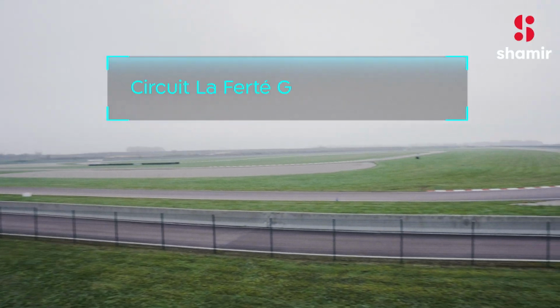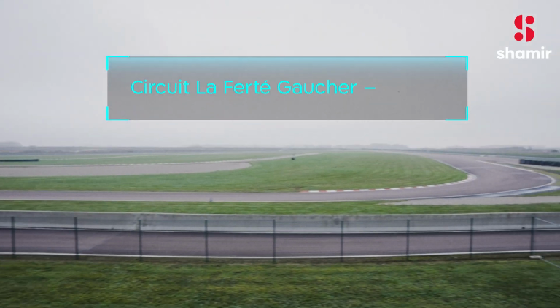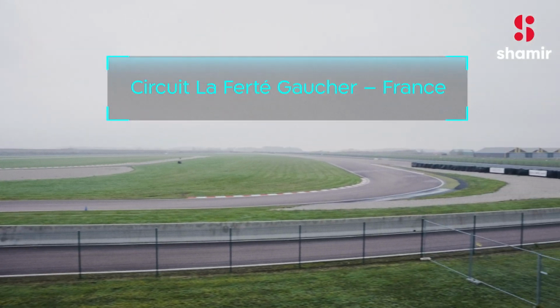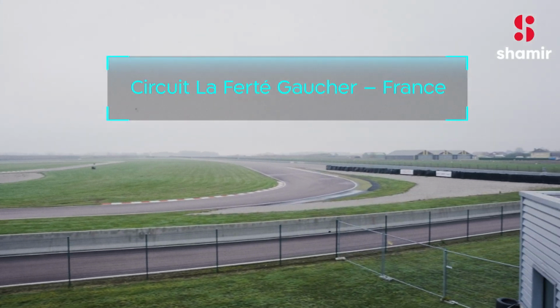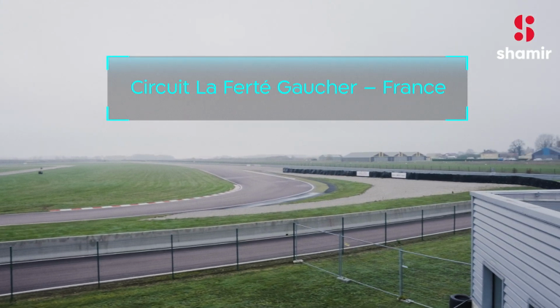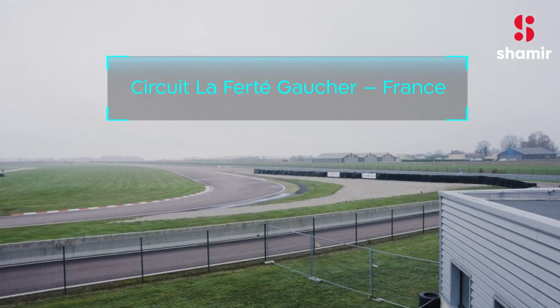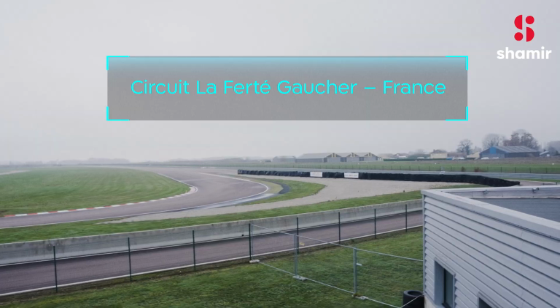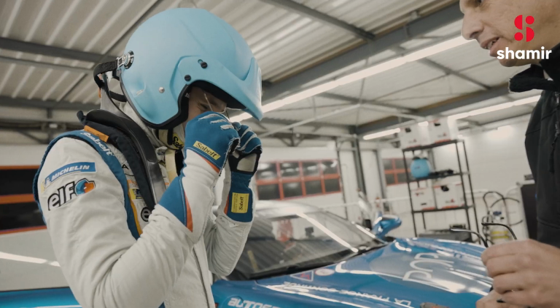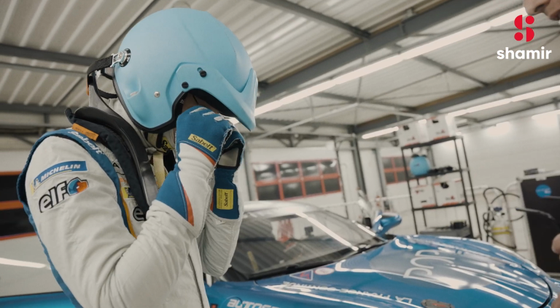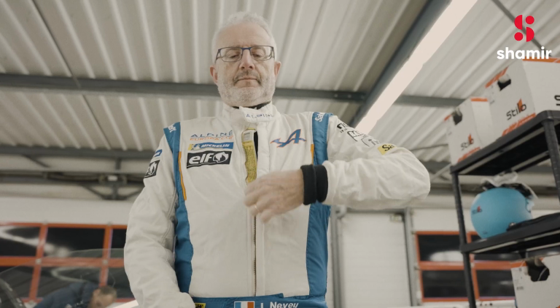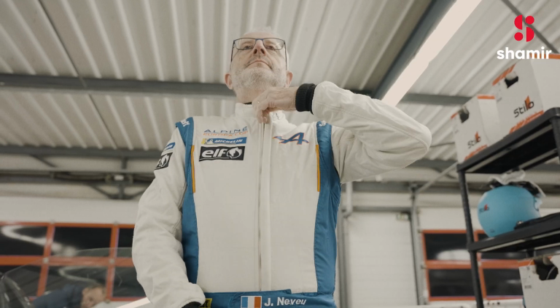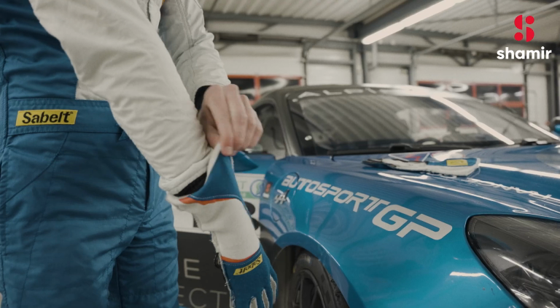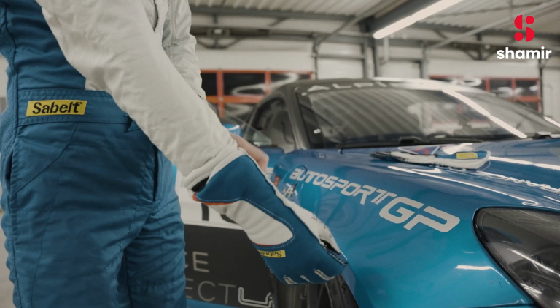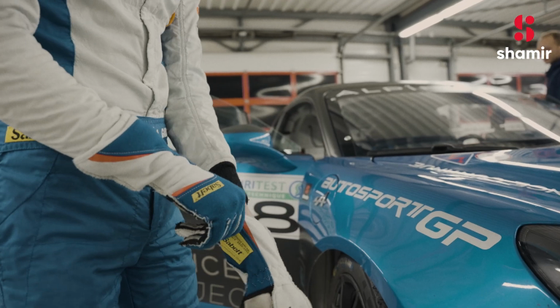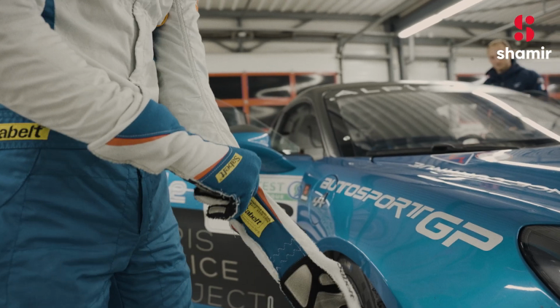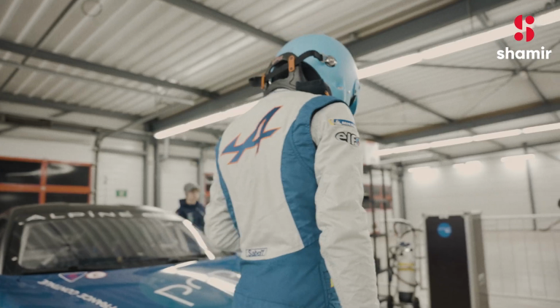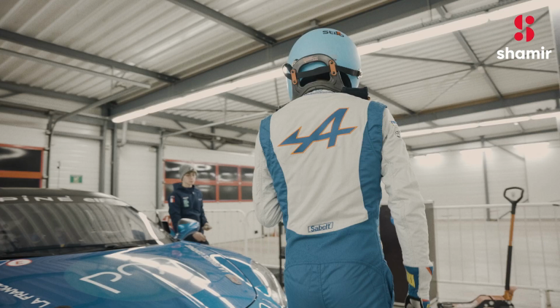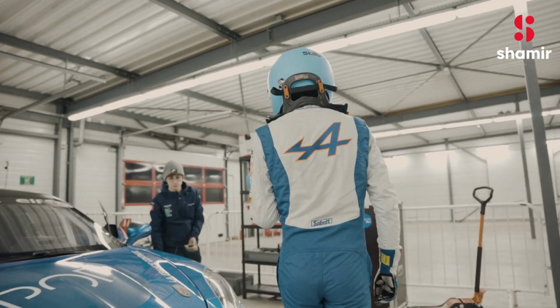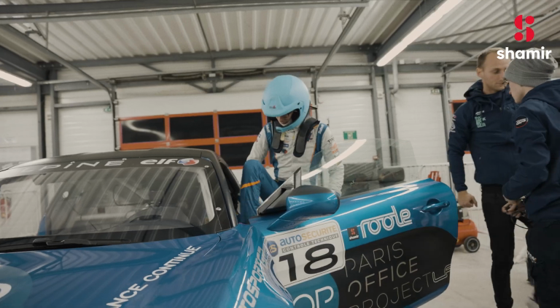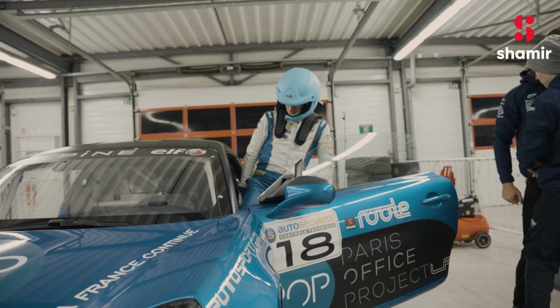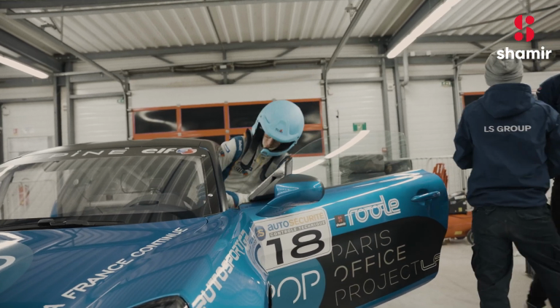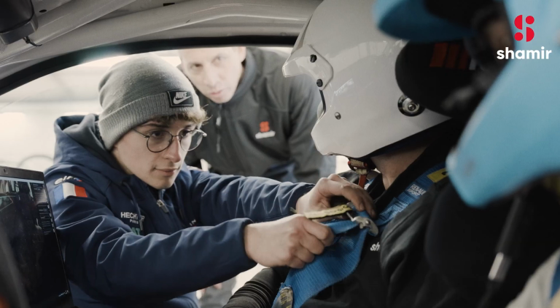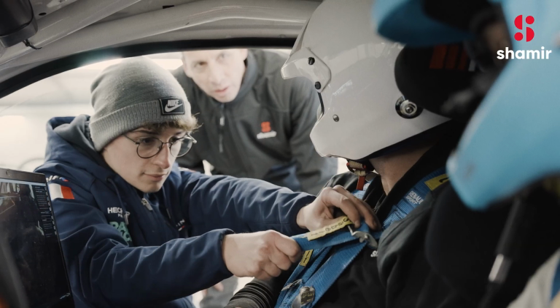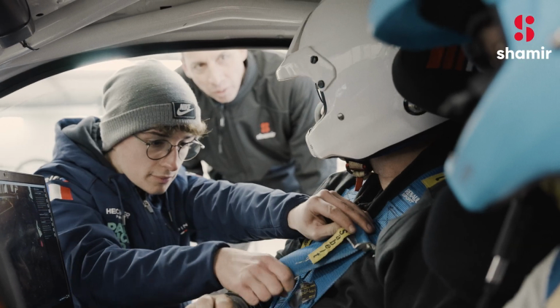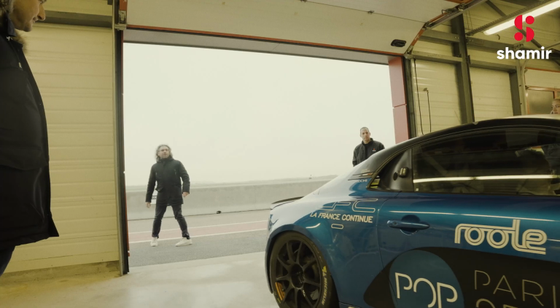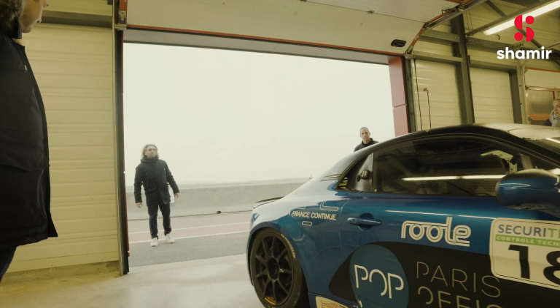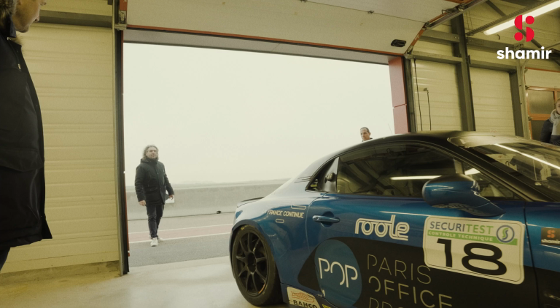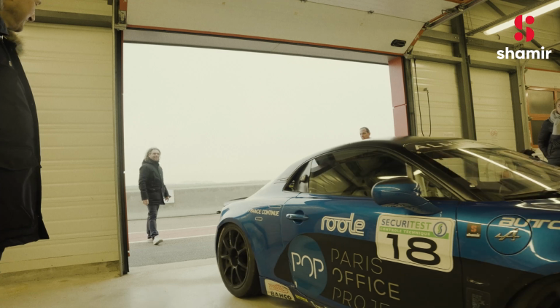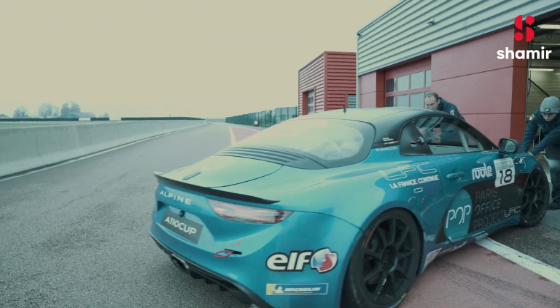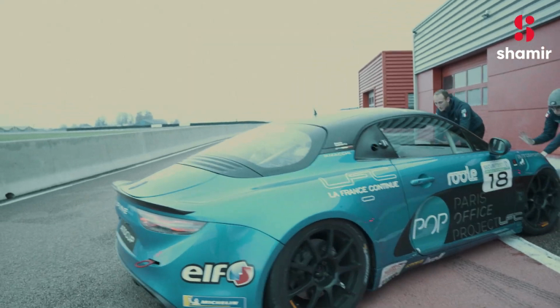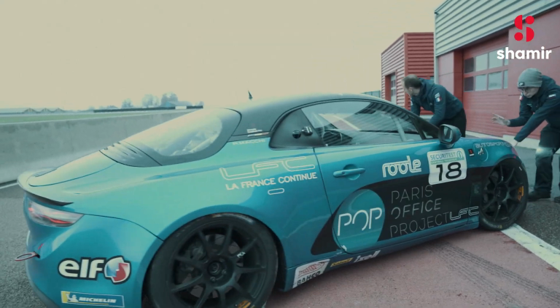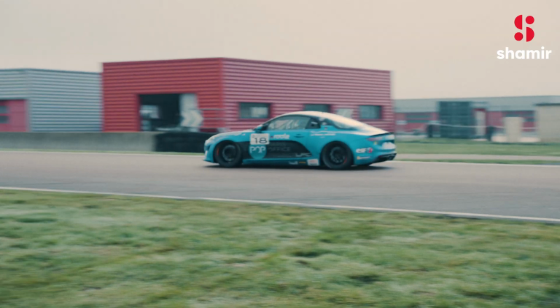Today, we're at the racetrack, joining Alpine's professional racing drivers to assess and collect data regarding their experience wearing Shamir's Driver Intelligence lenses. Our top priority is to see how the driving lenses answer their visual needs day and night.